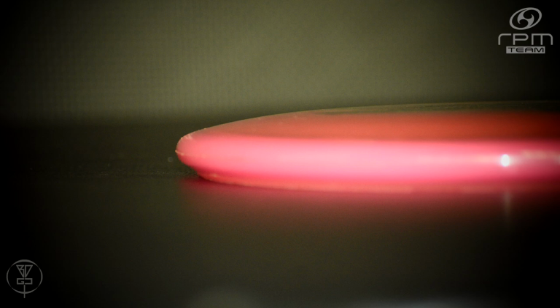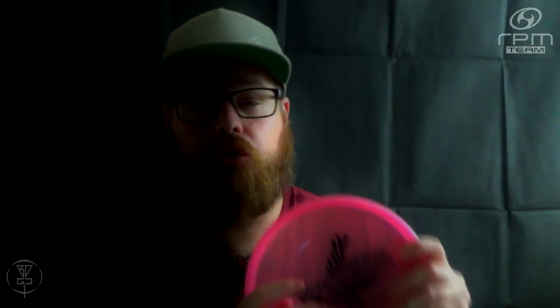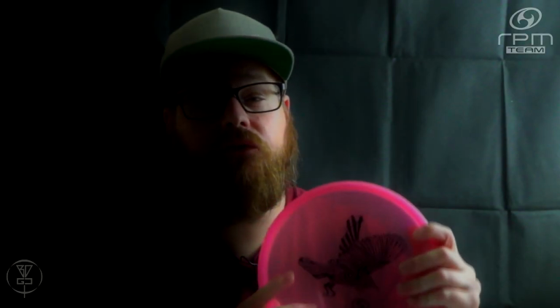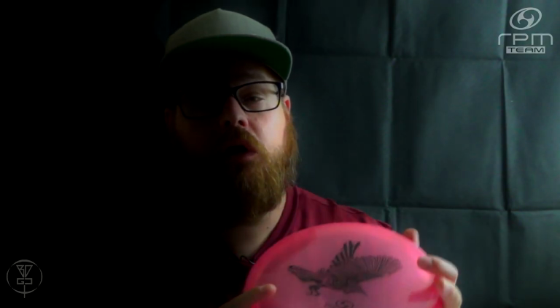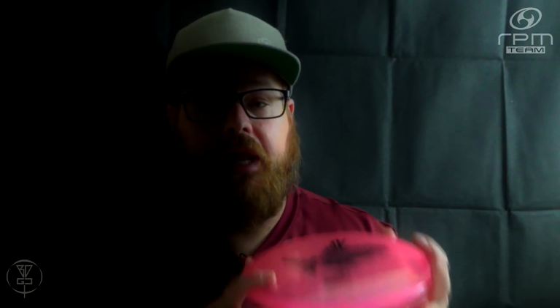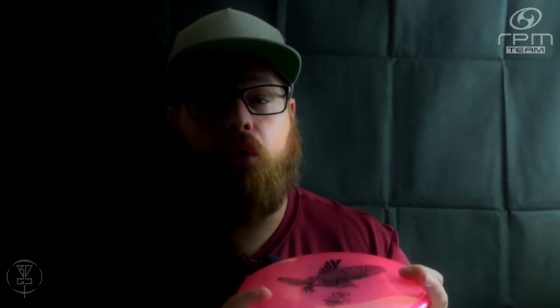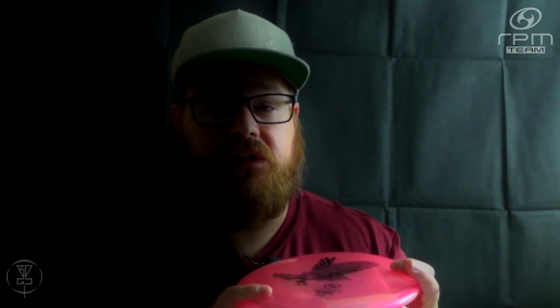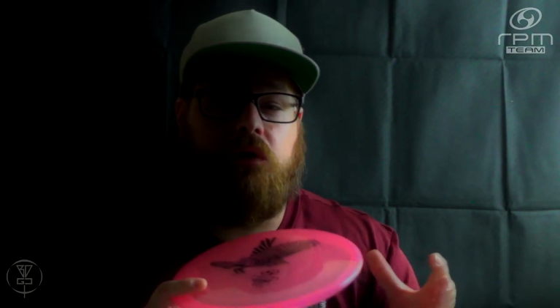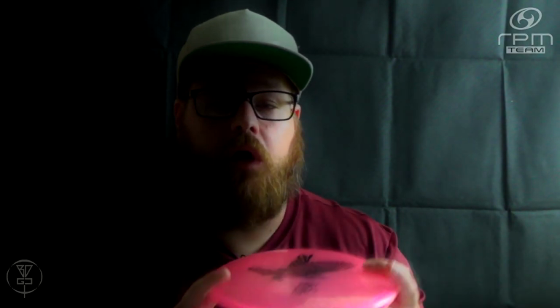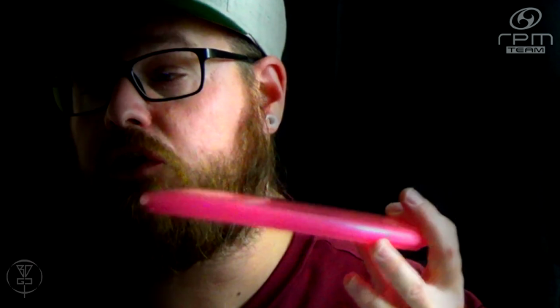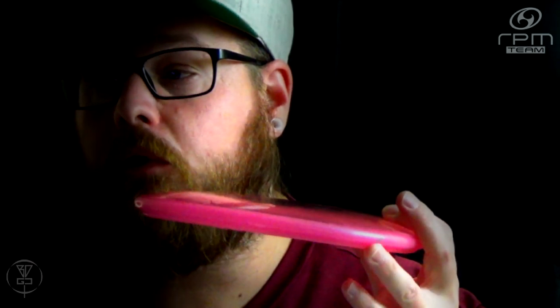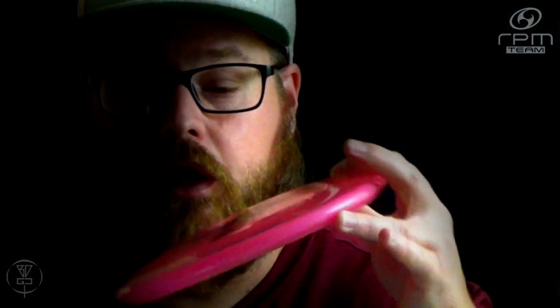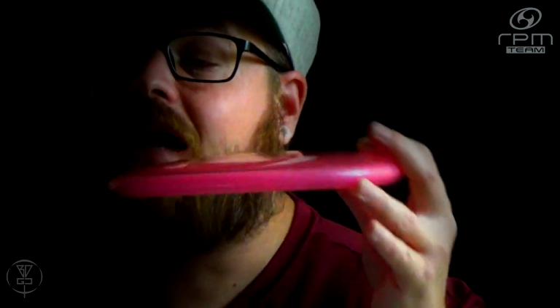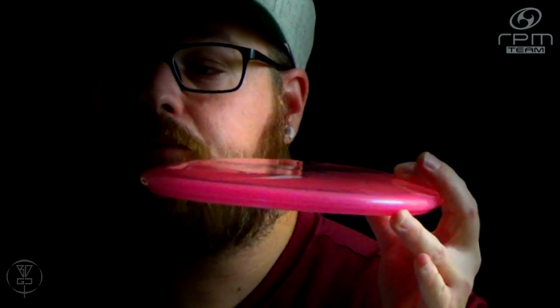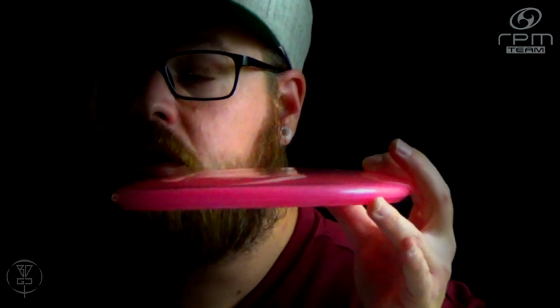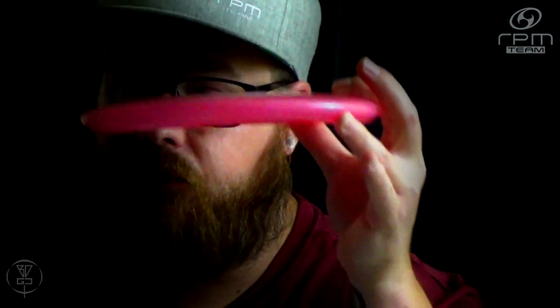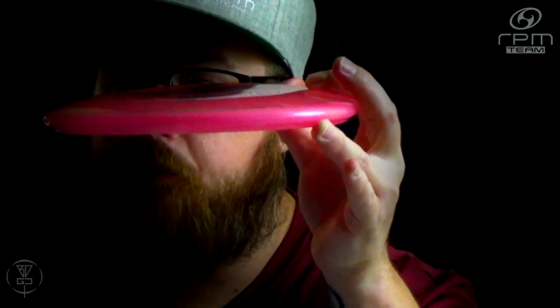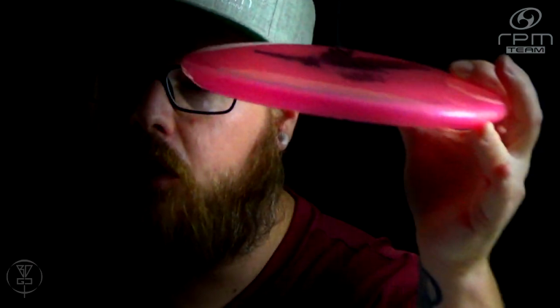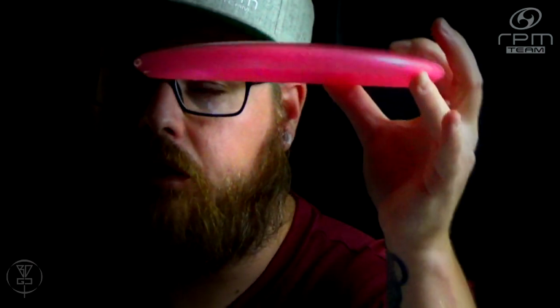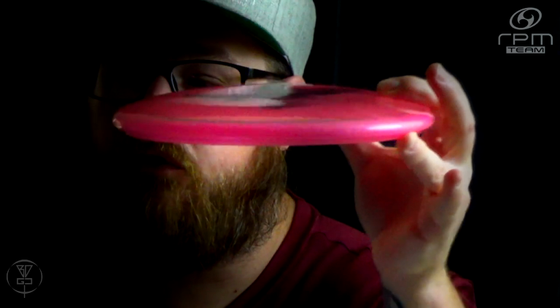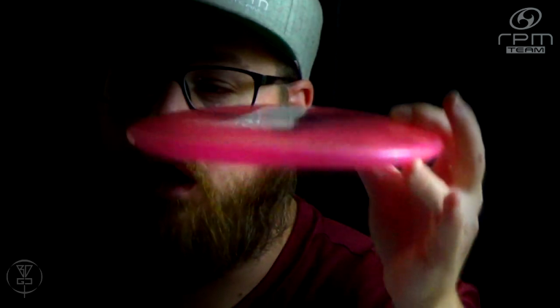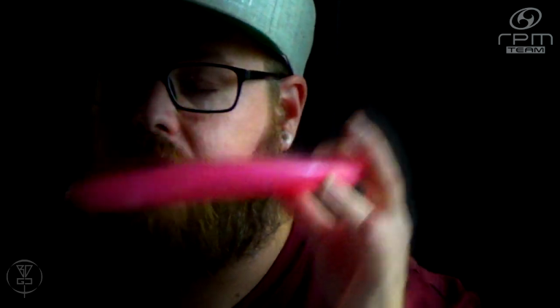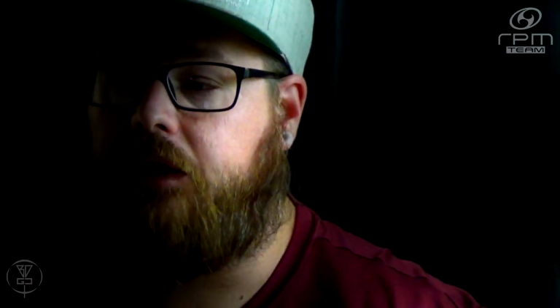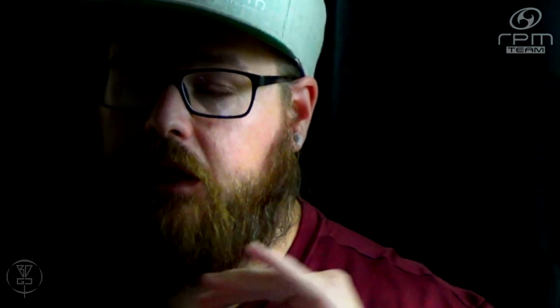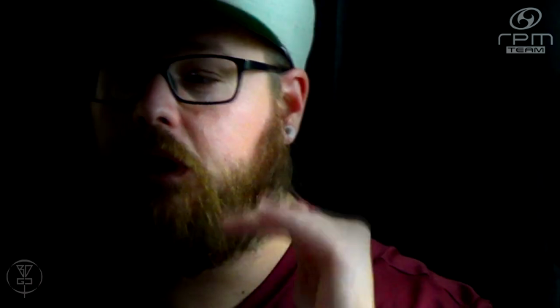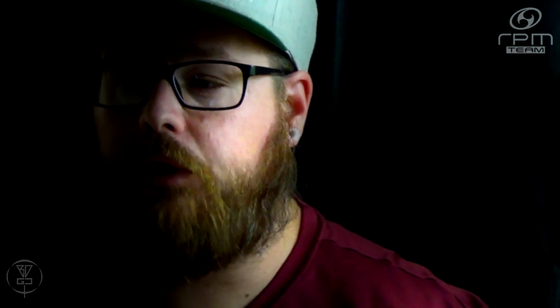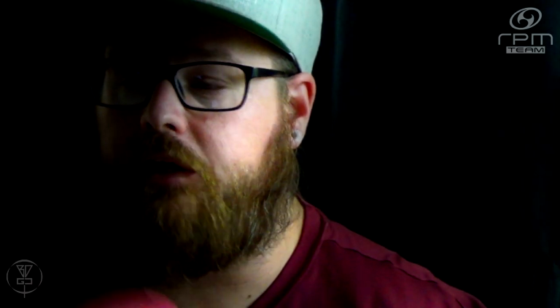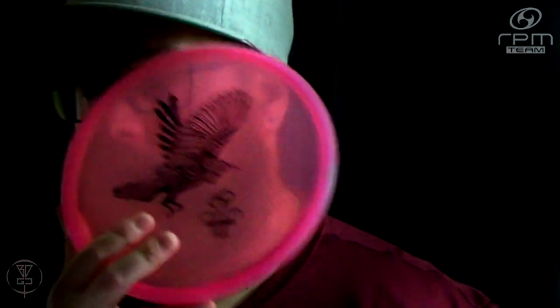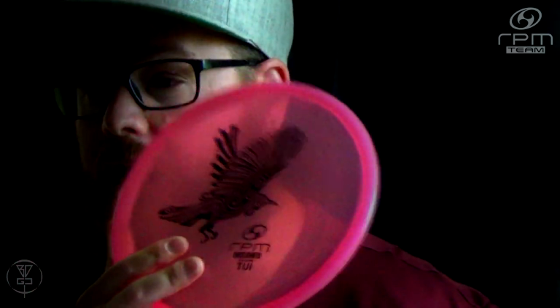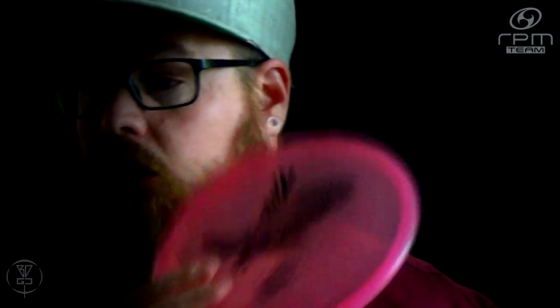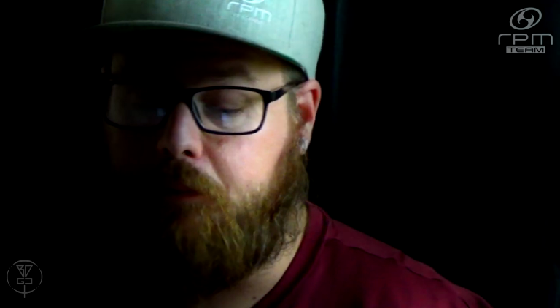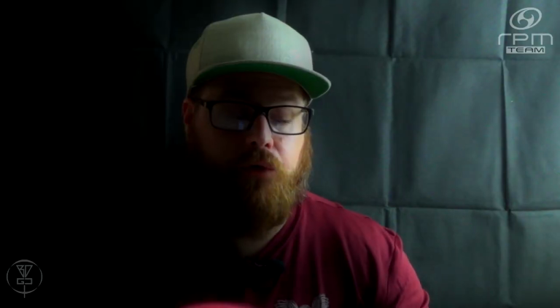The numbers on it are 3, 4, negative 1, 0 — so understable. It's a good hyzerflip disc to flip up, turn over, and never really come back from that. Unless you really power down on it, this disc is not going to come back for you.